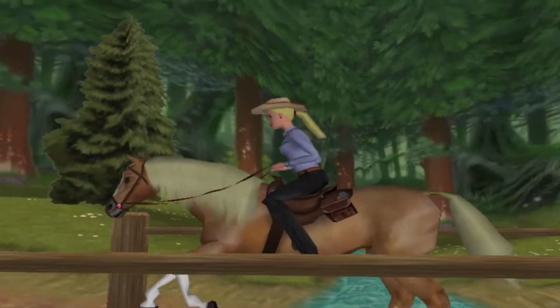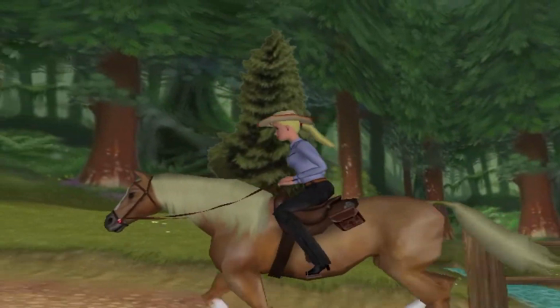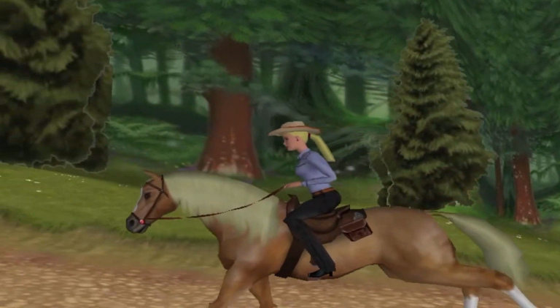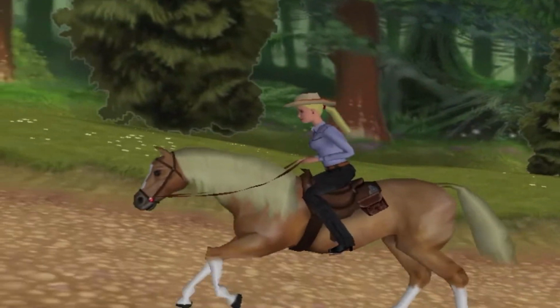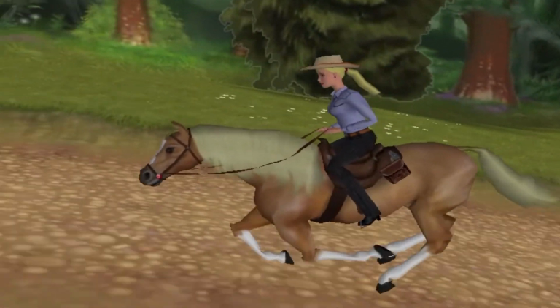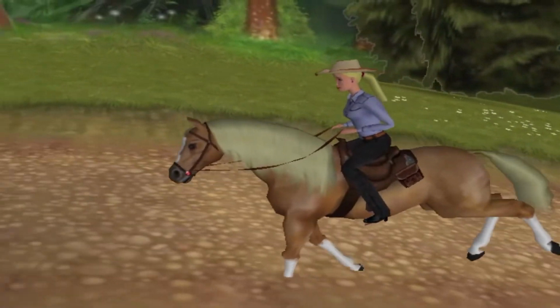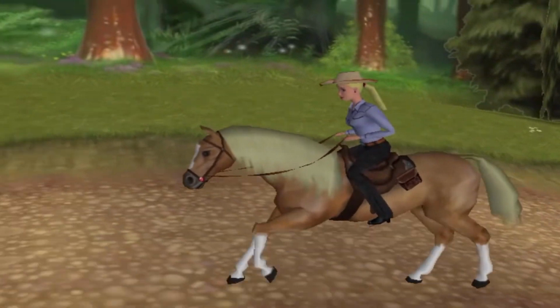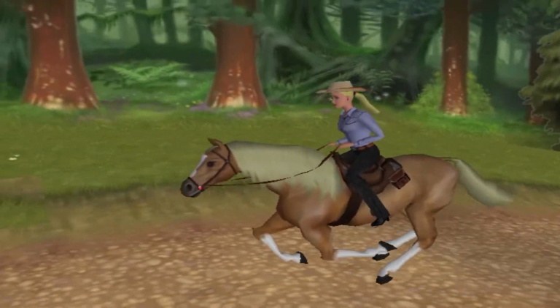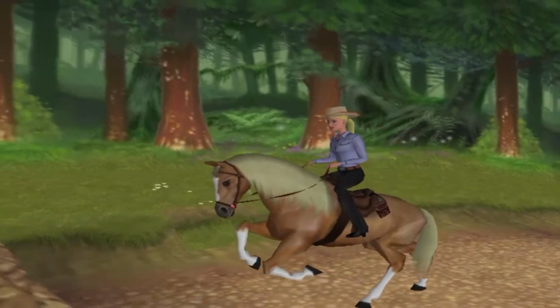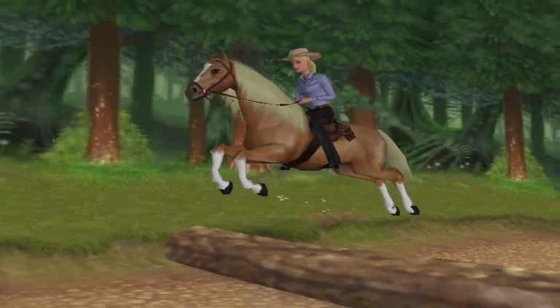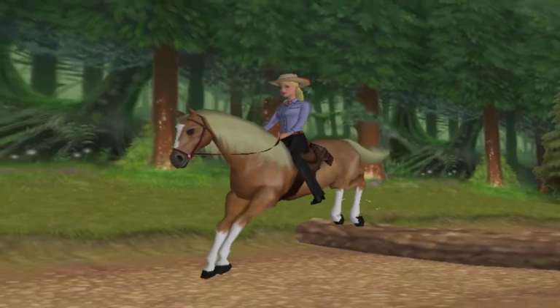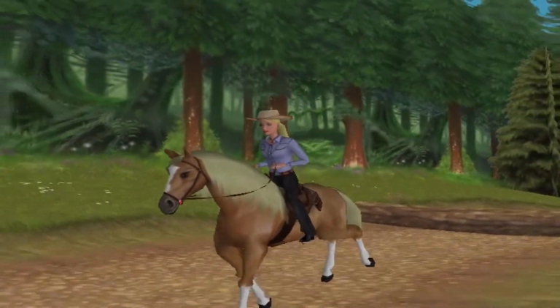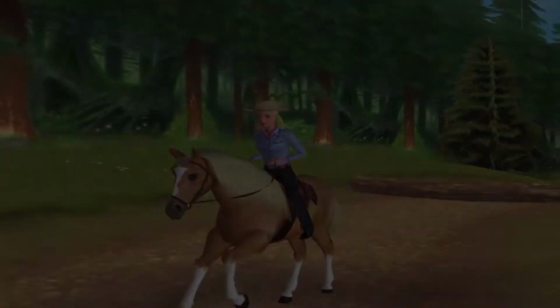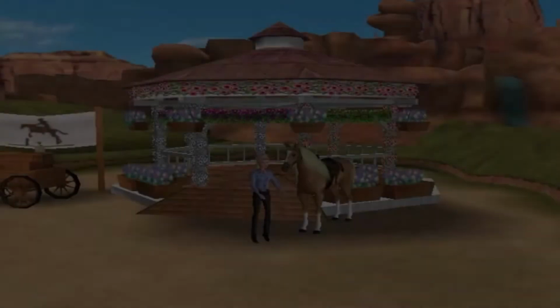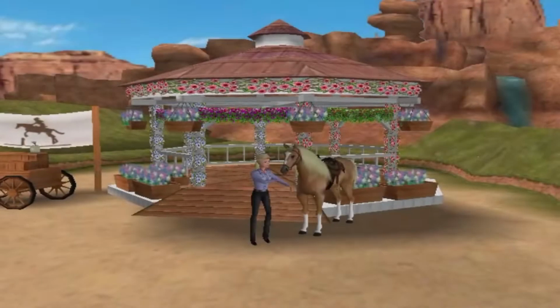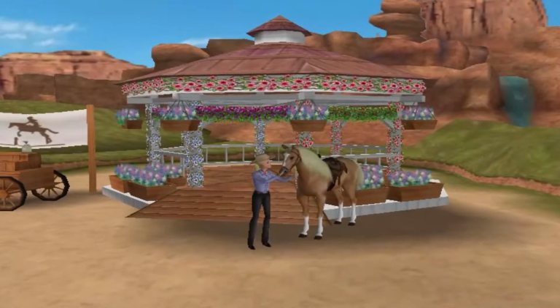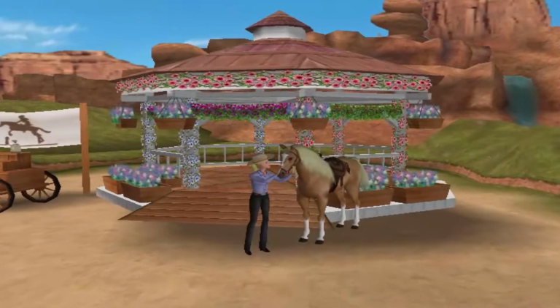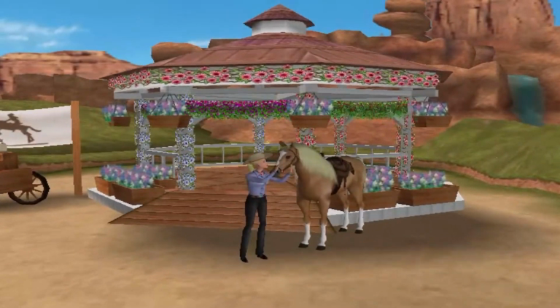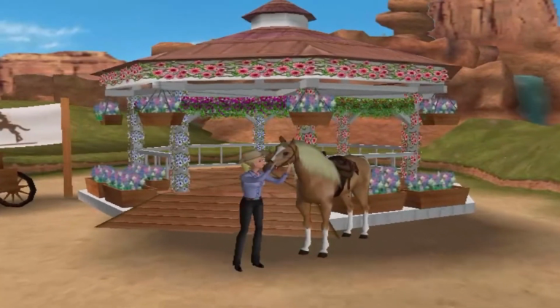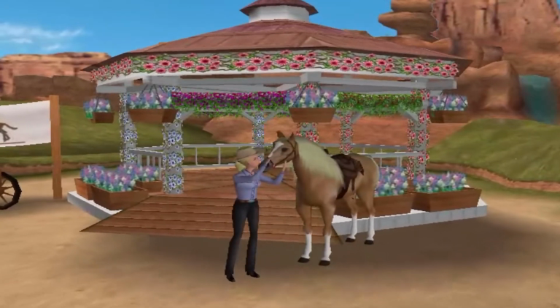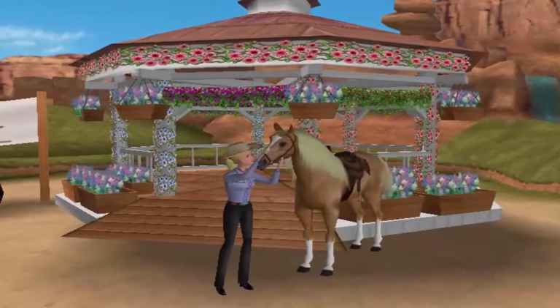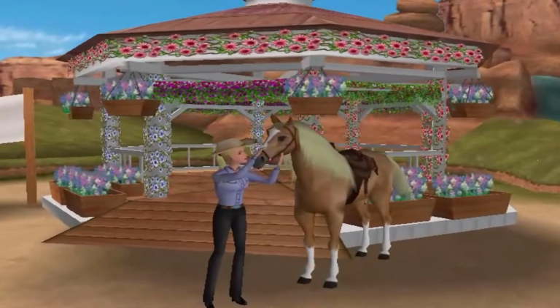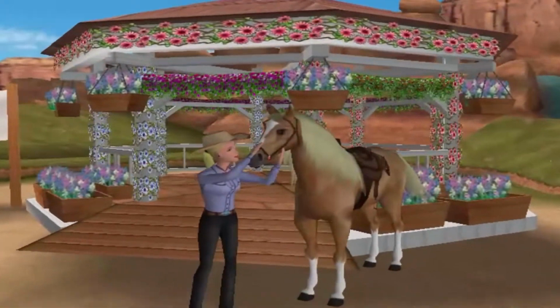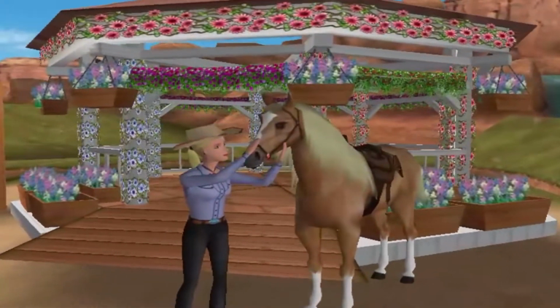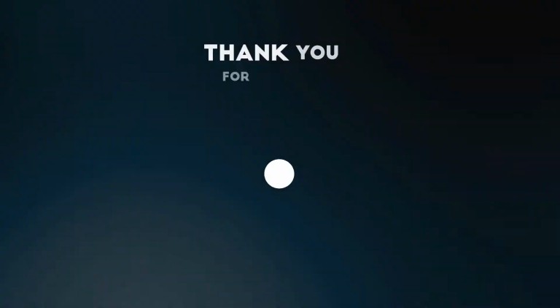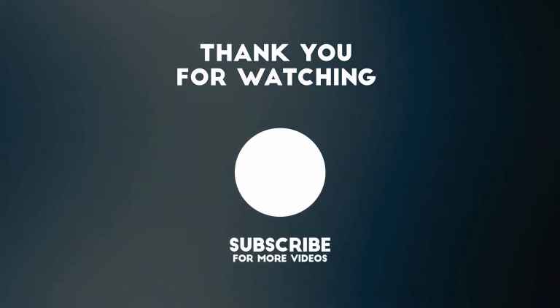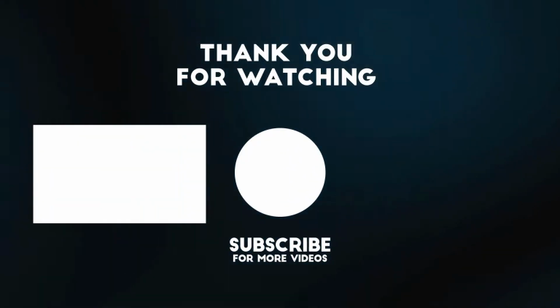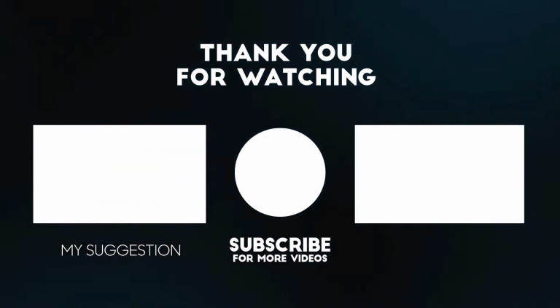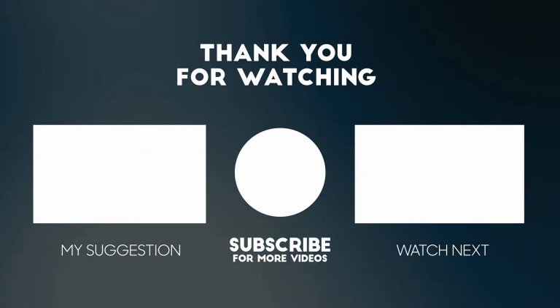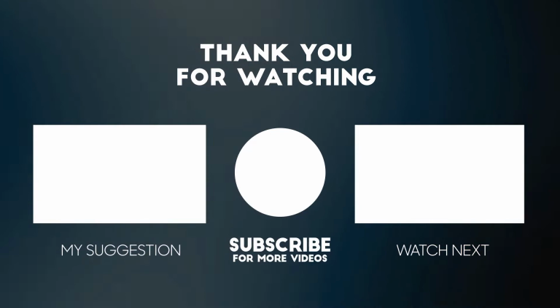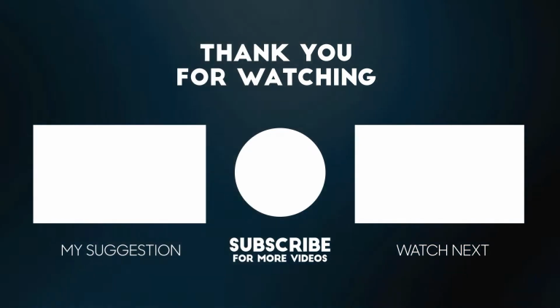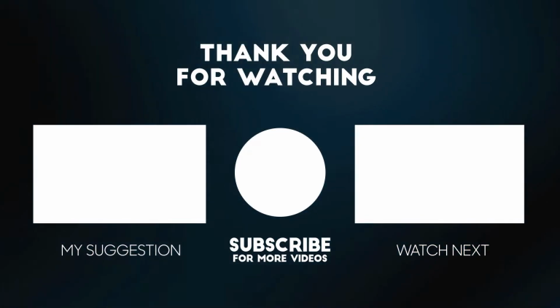If you're watching this having already played it, which I'm sure is most likely the case, go play it again. And if you haven't, then what are you waiting for? Saddle up and get cracking, because you're in for an absolute treat. Thanks so much for taking the time to watch the video — I hope you enjoyed it. If you did, do consider liking, subscribing and letting me know your thoughts, it all really helps the channel.